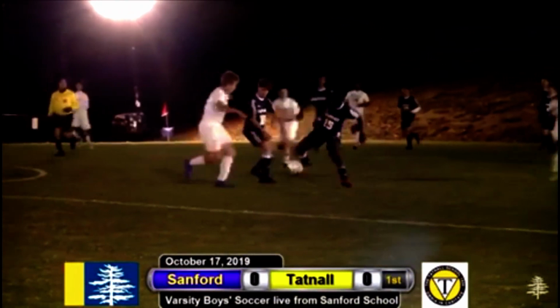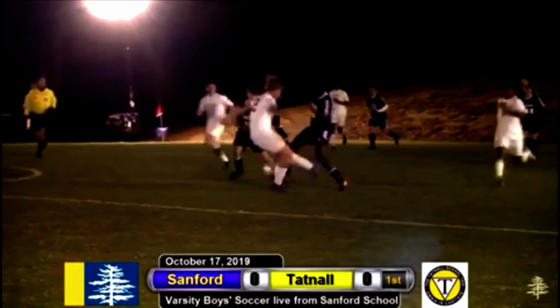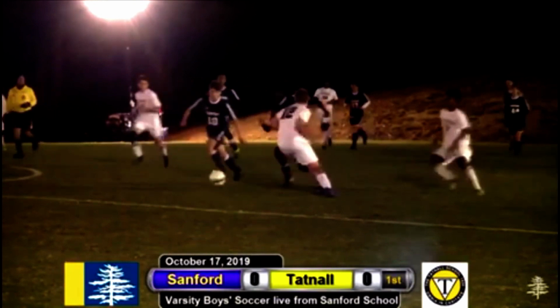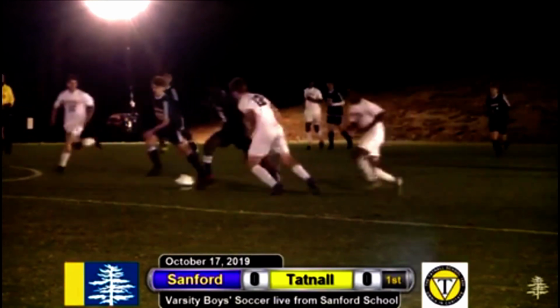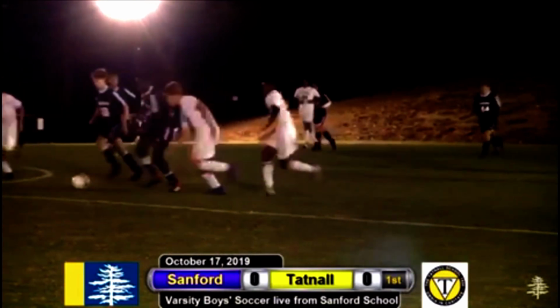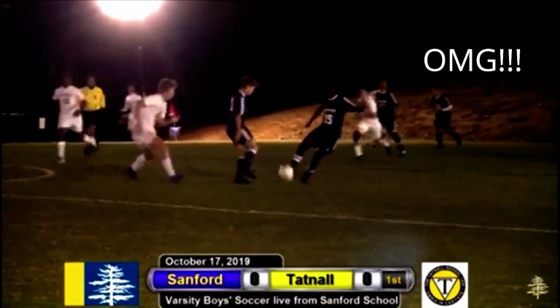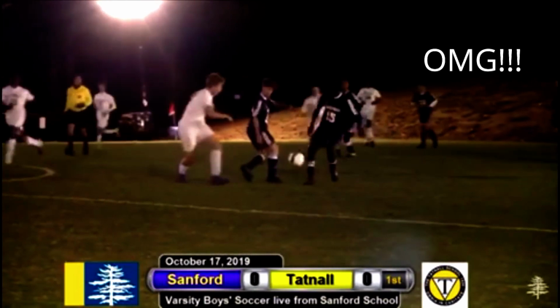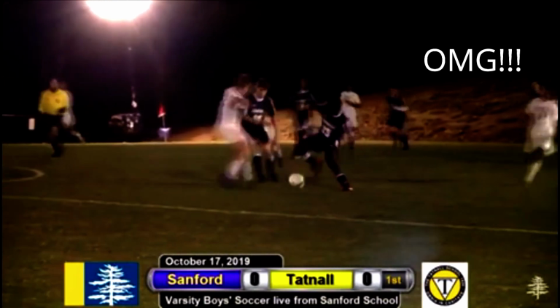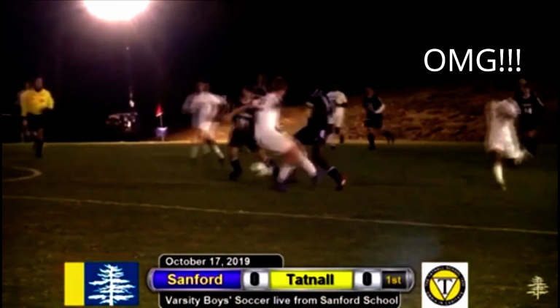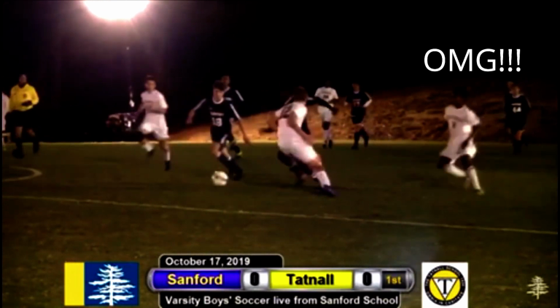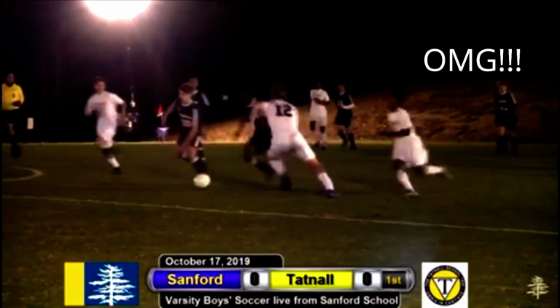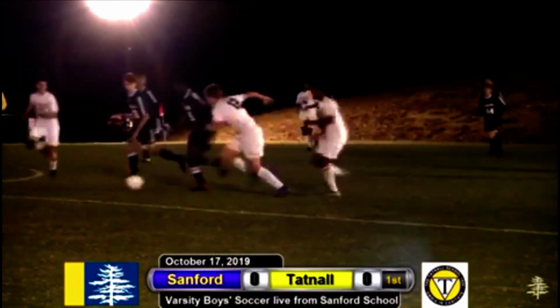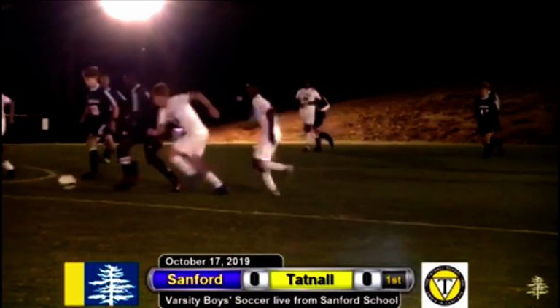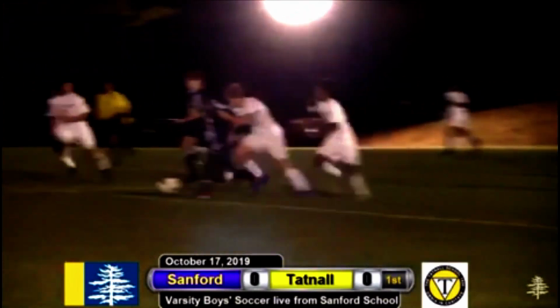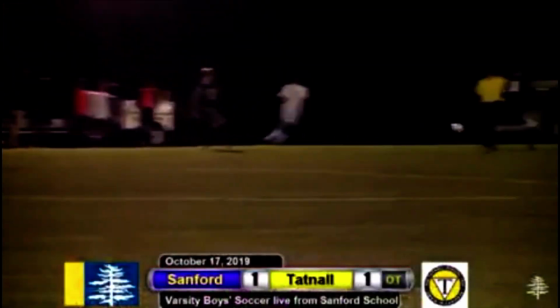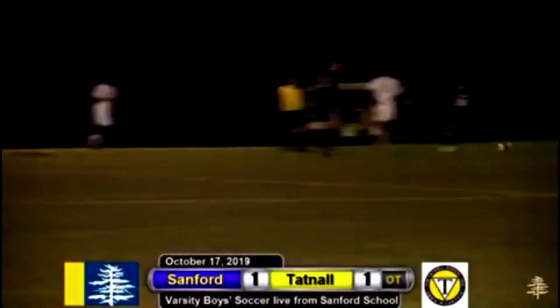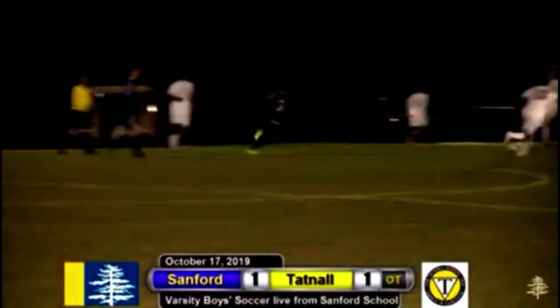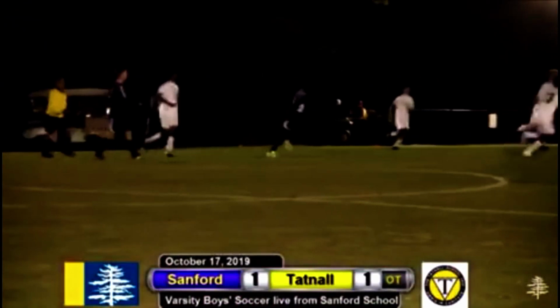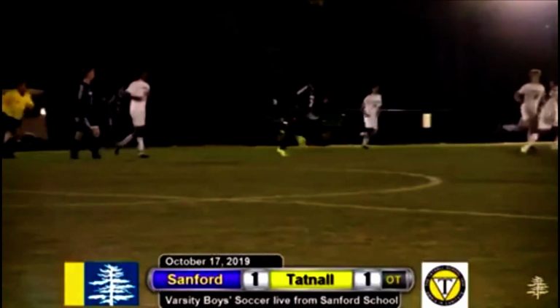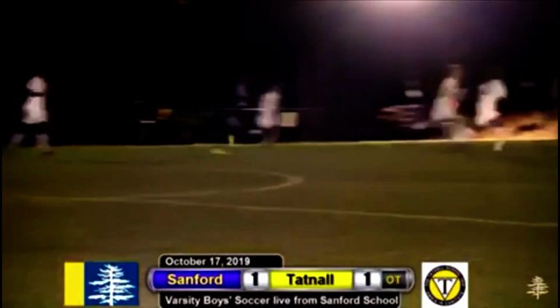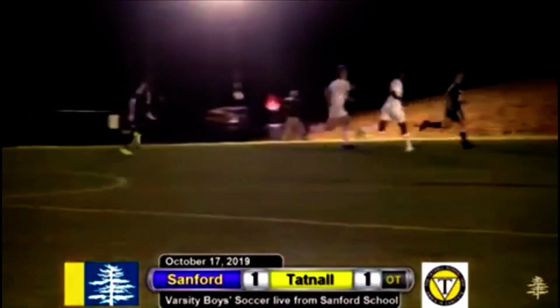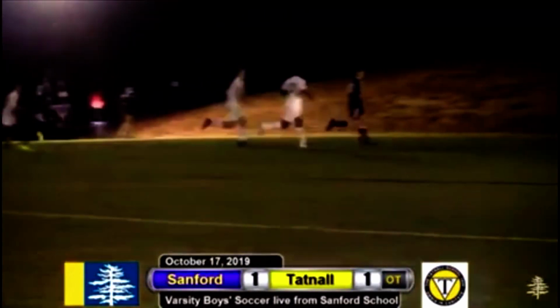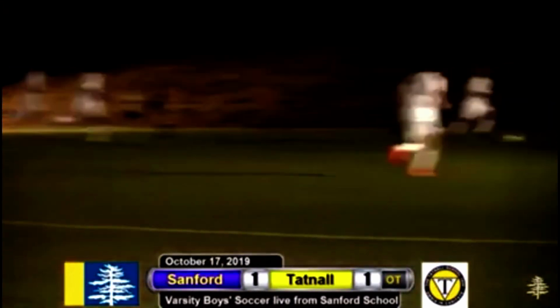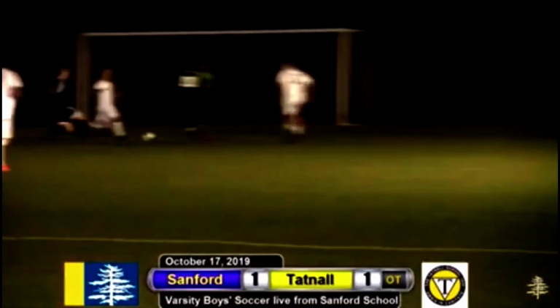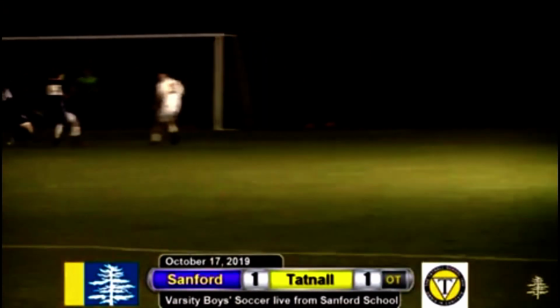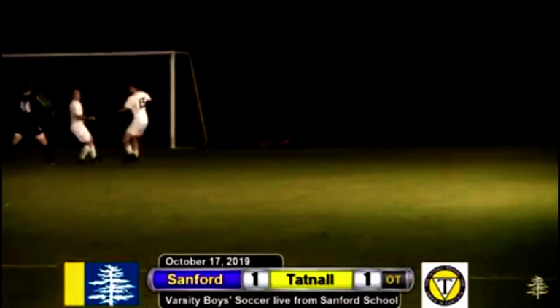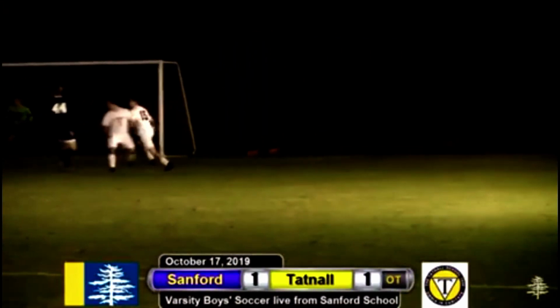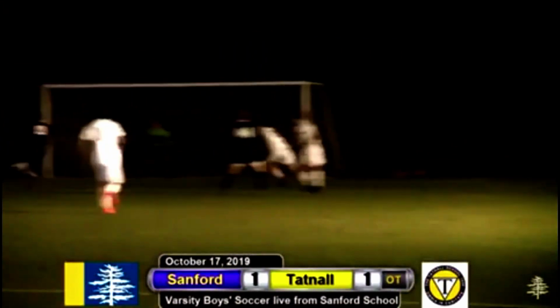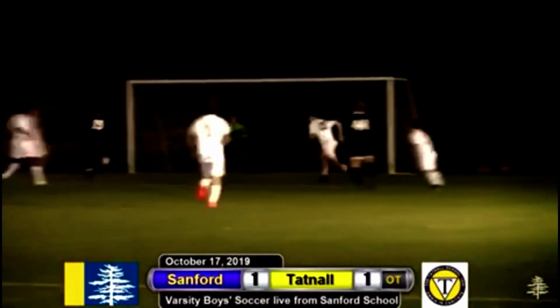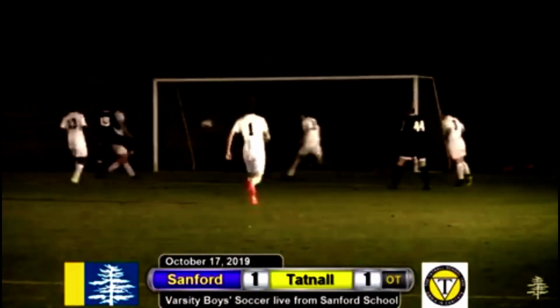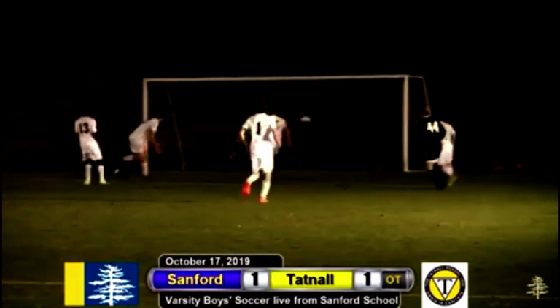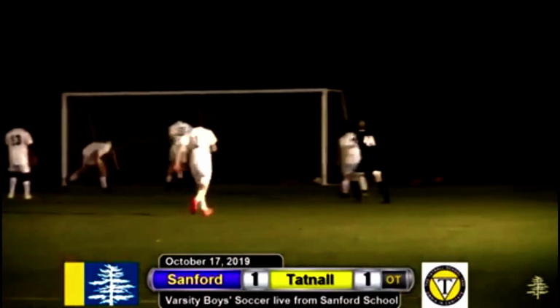Off to Jack Taylor. Jazz Spencer now with it. Off to Jack Taylor. Jazz Spencer now with it. Oh, what a ball. And Jazz Spencer who shoots.